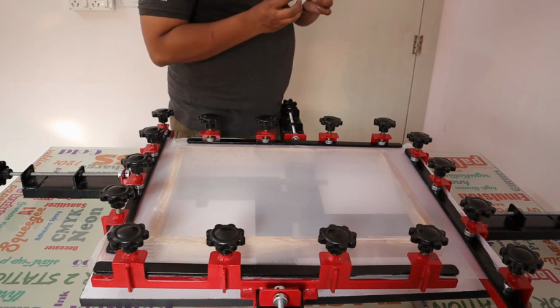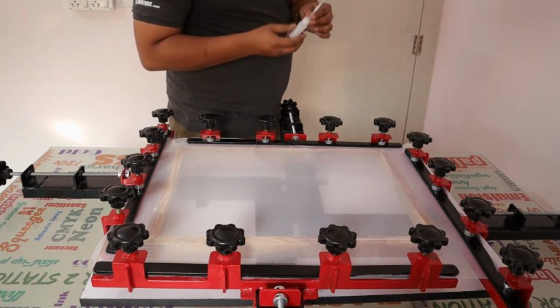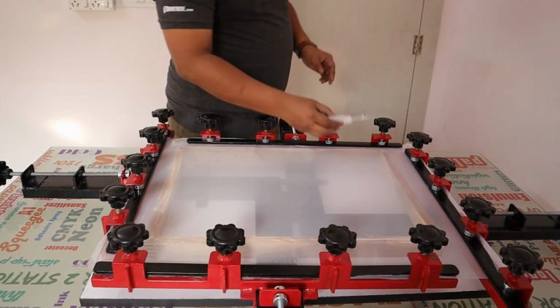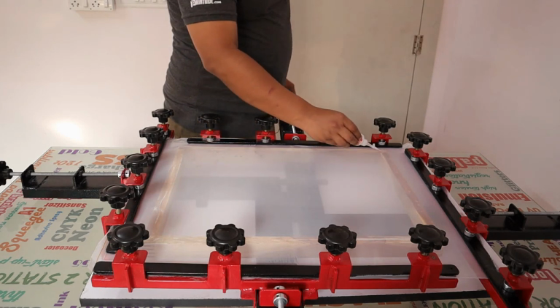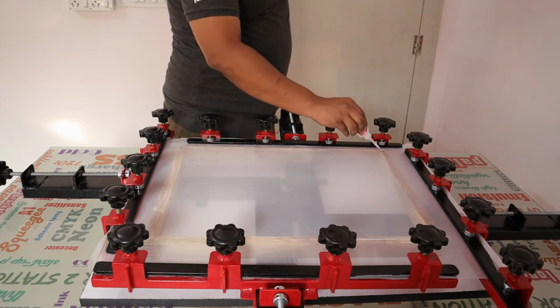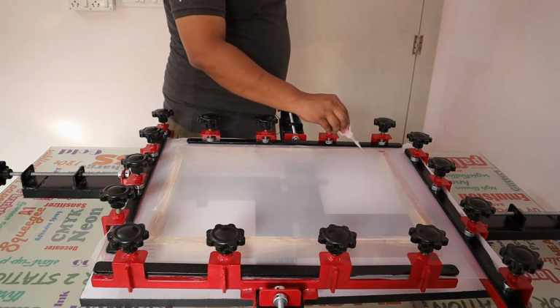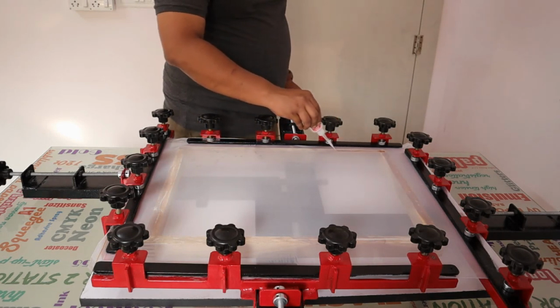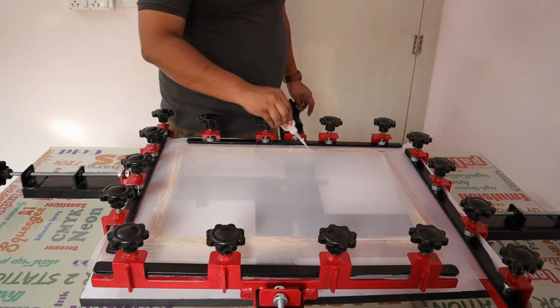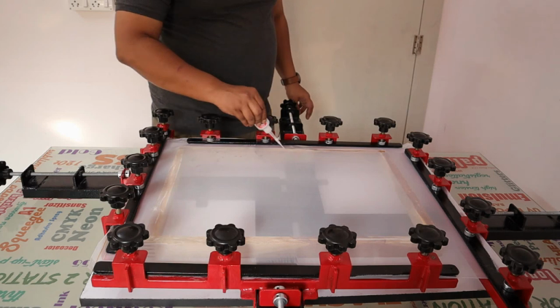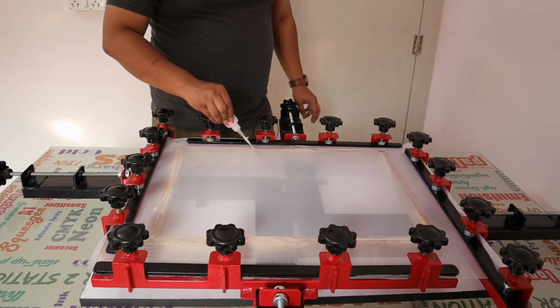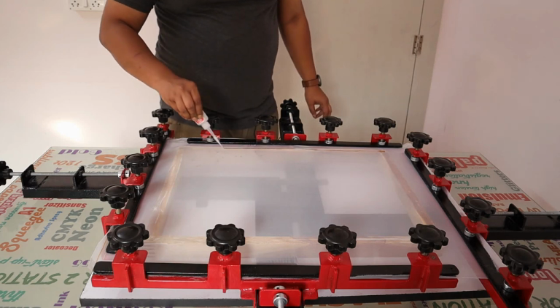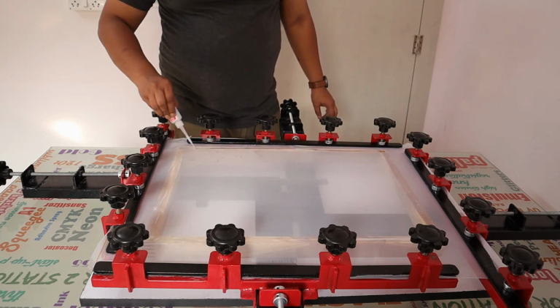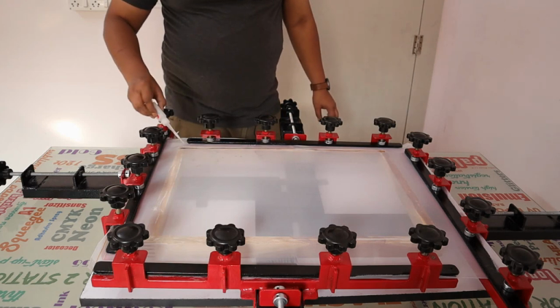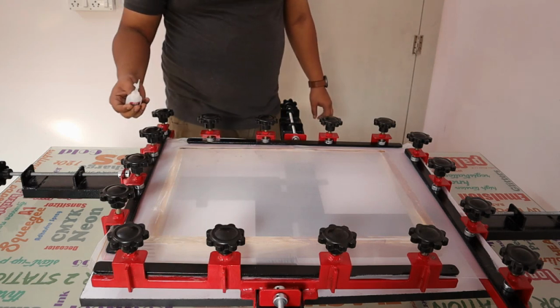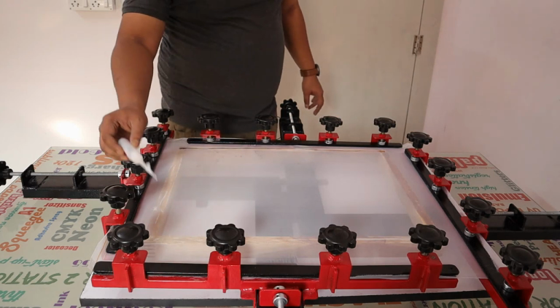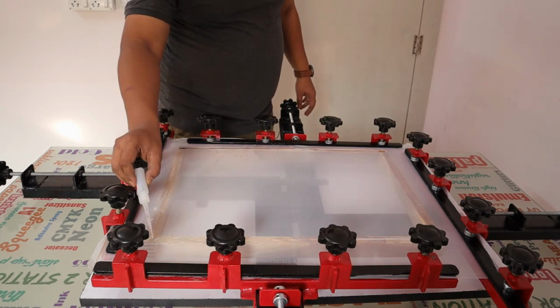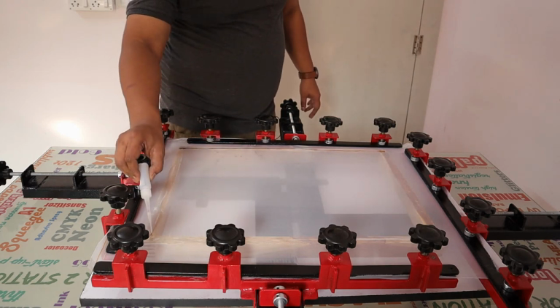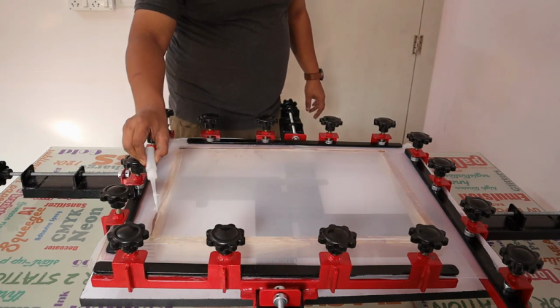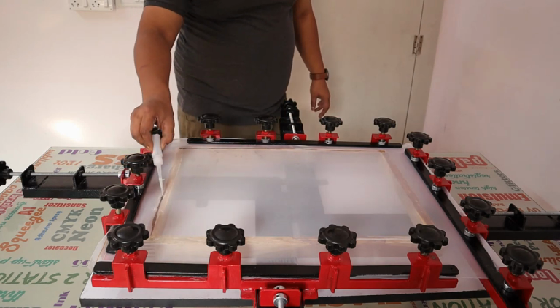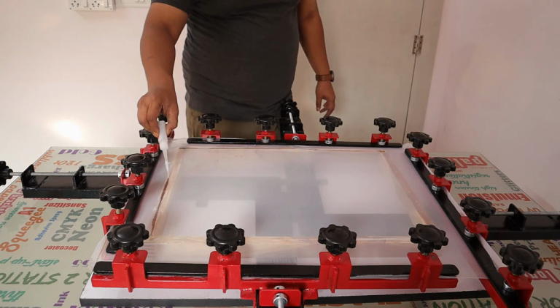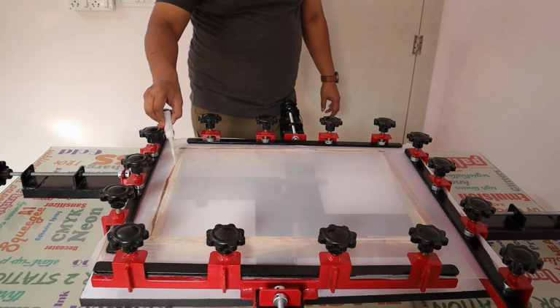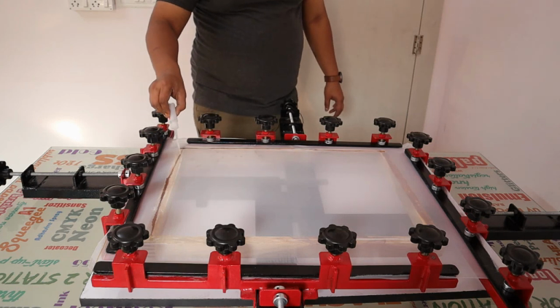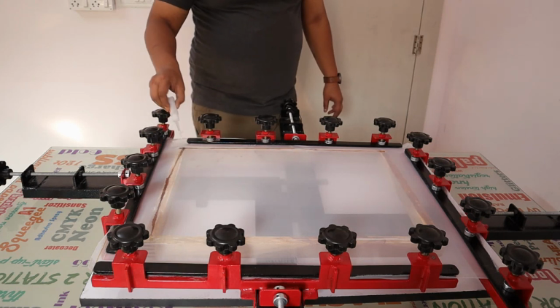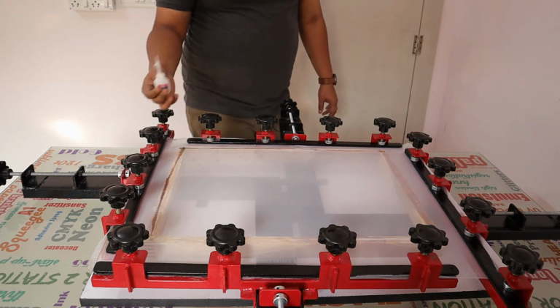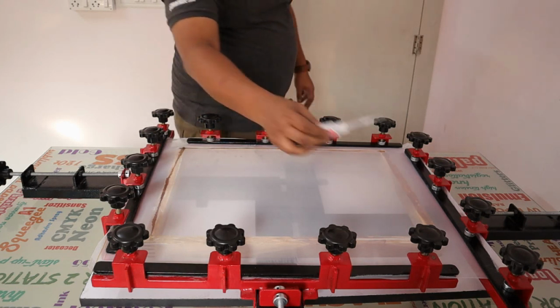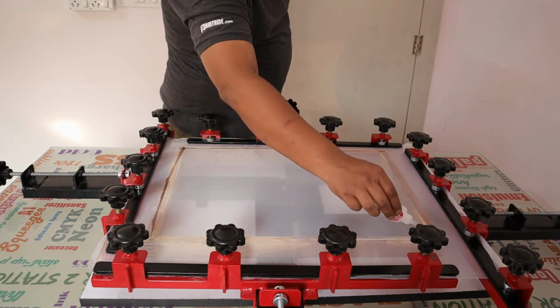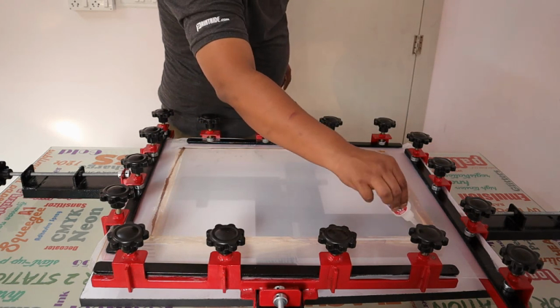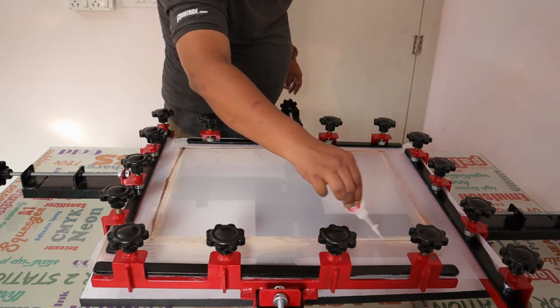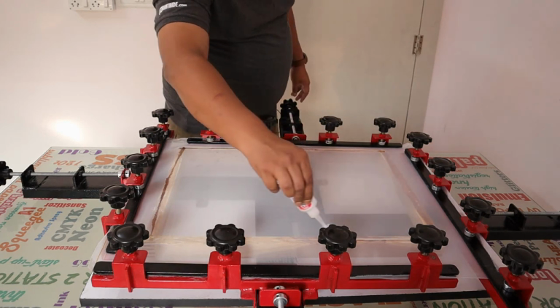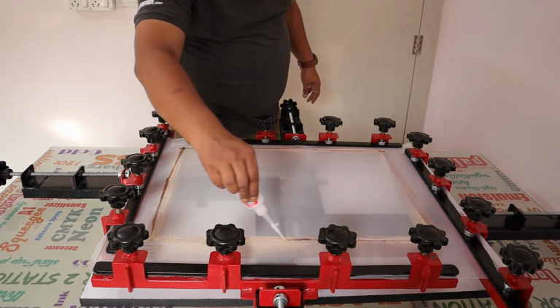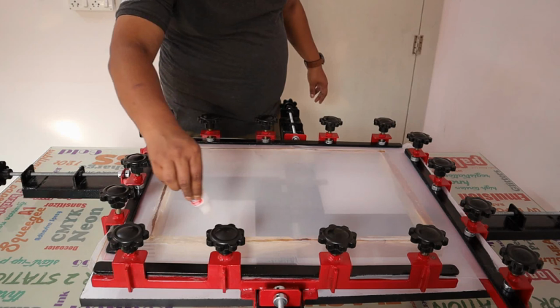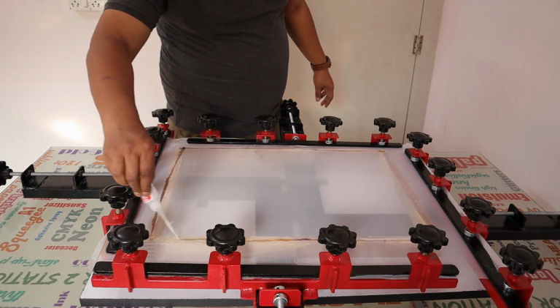Now we'll put some gum here. No need to put it on one side only — put it on all sides, because the stretcher has stretched all the sides.